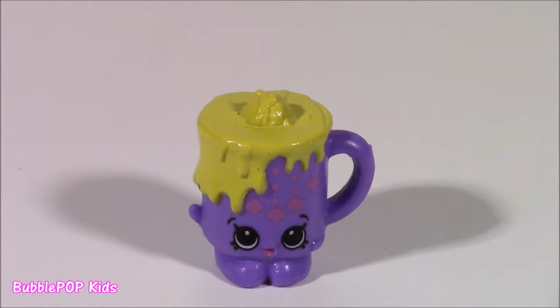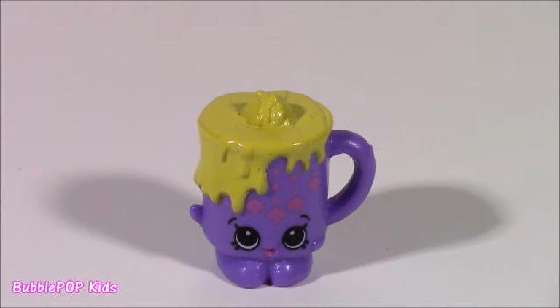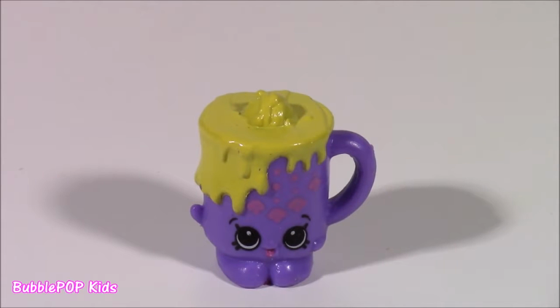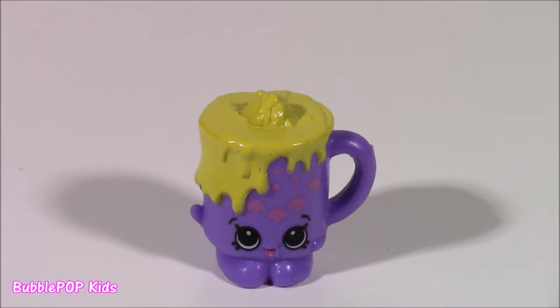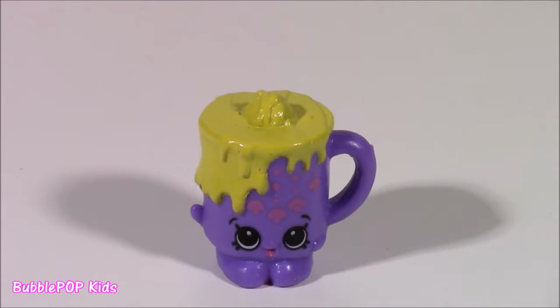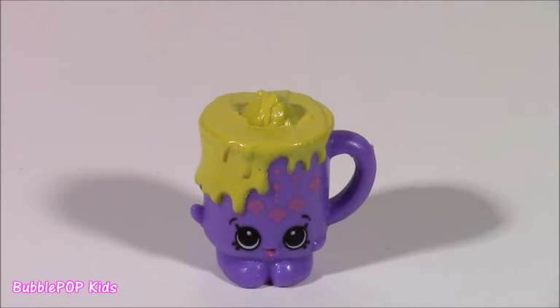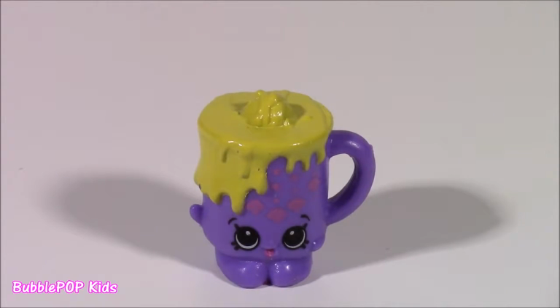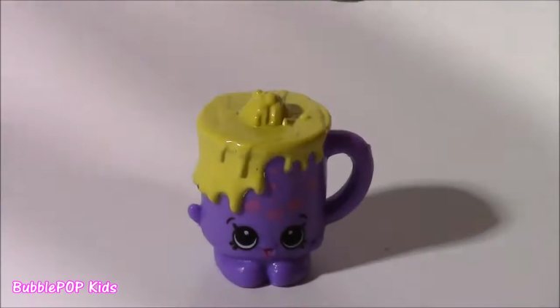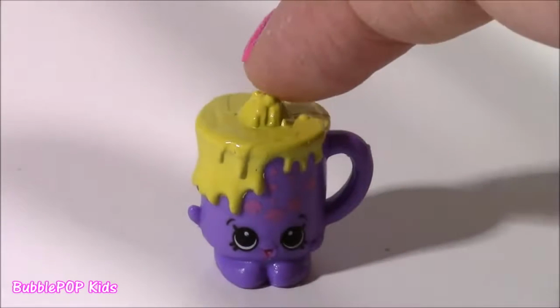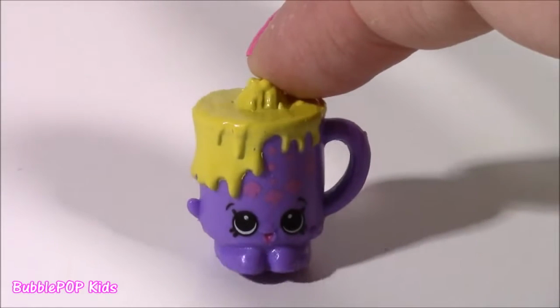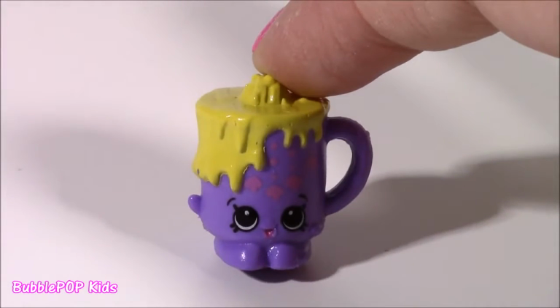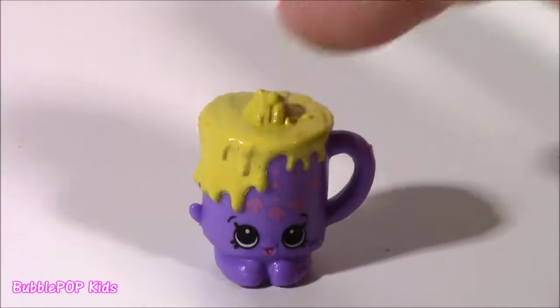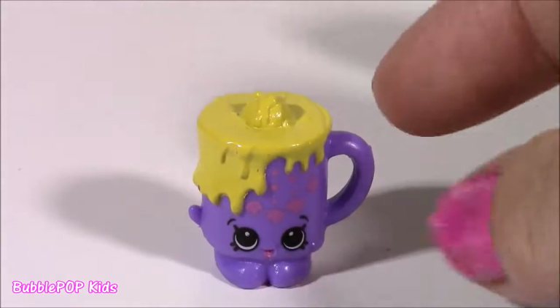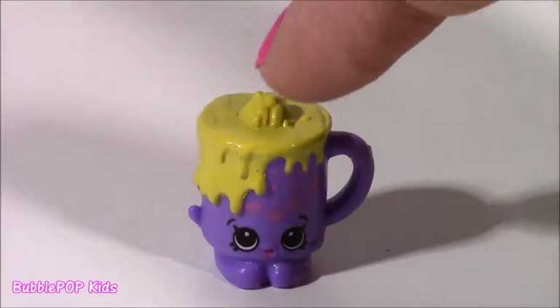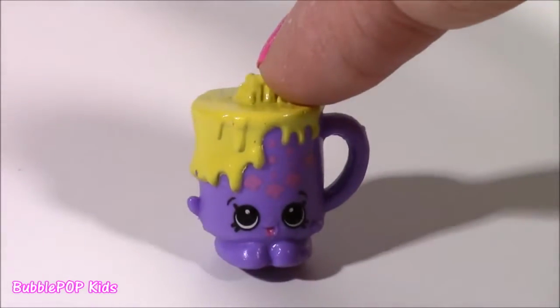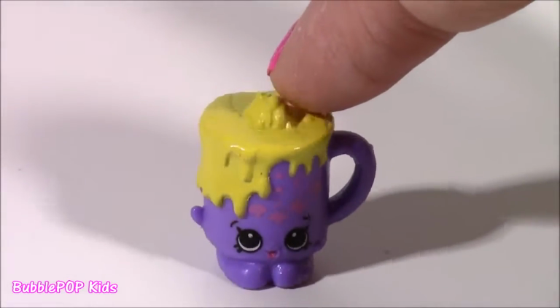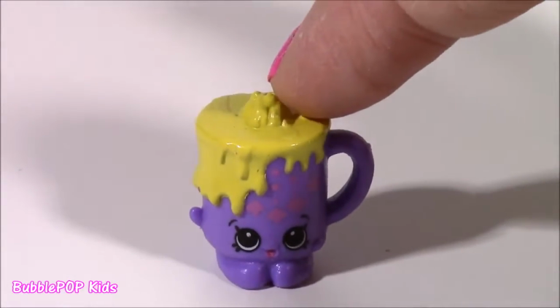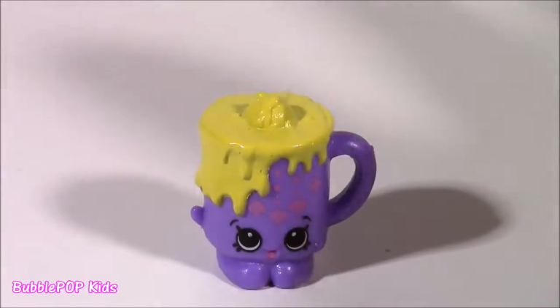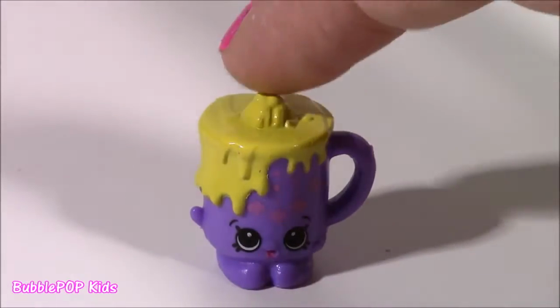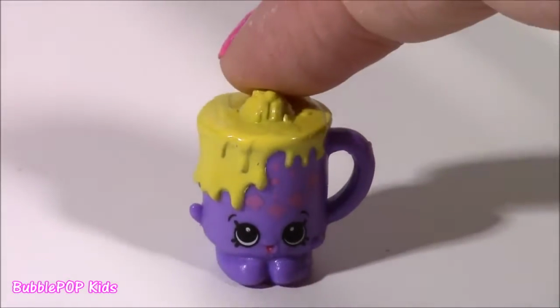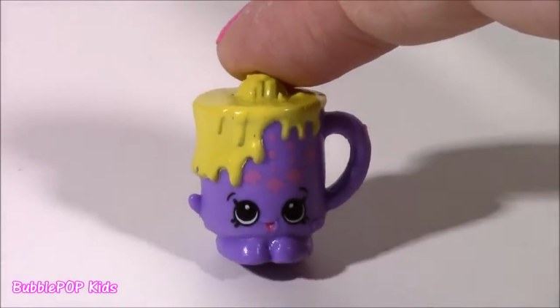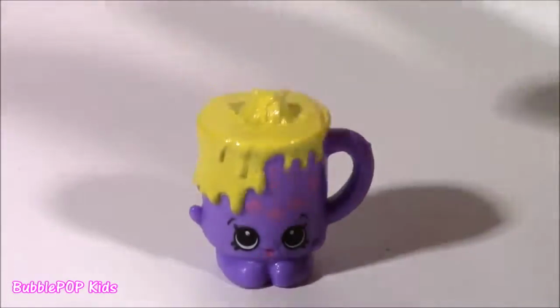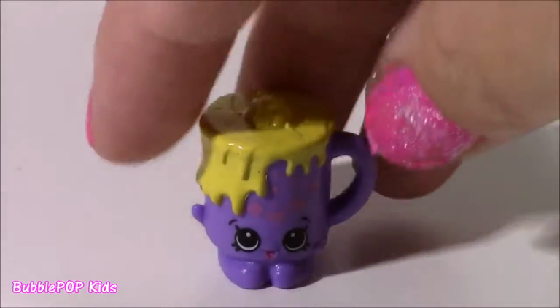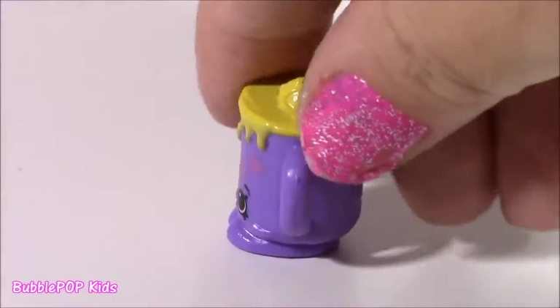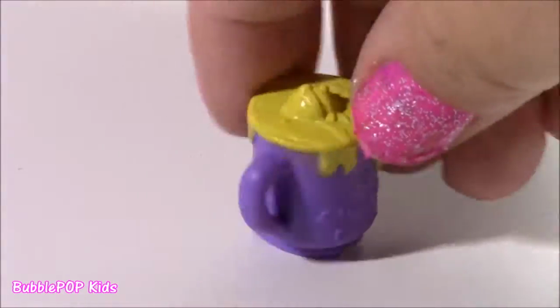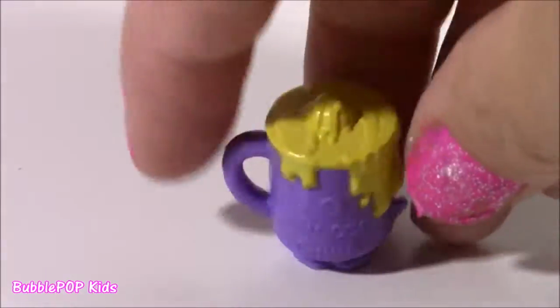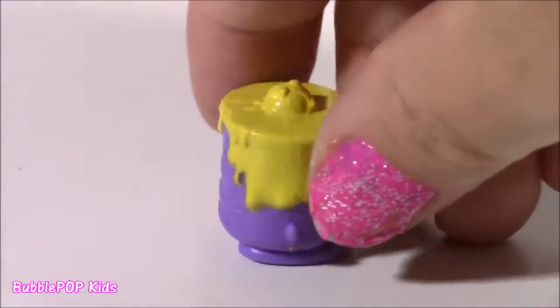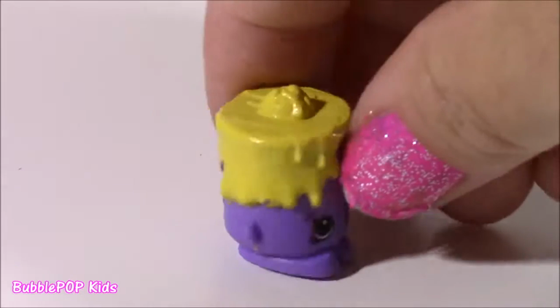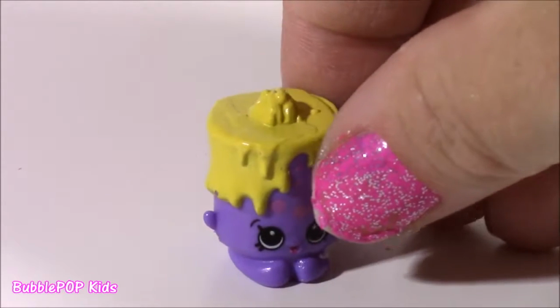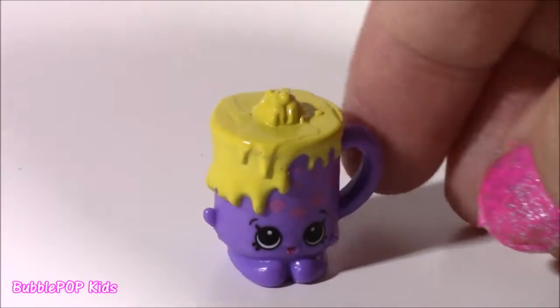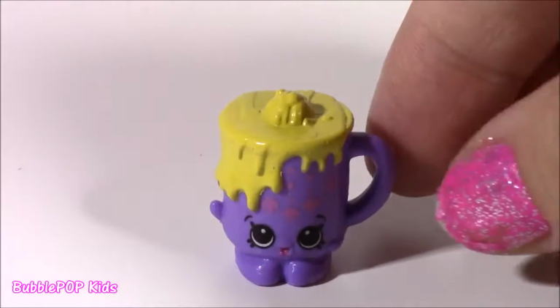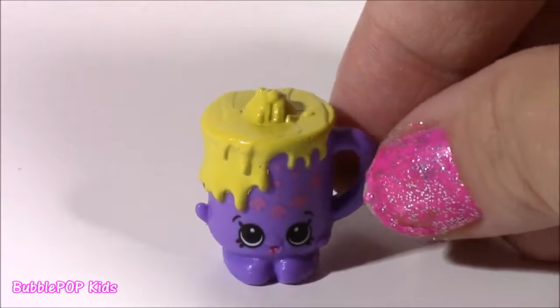It's a sweet treat by the name of Cup of Cocoa. It's a little cup of hot chocolate, although this one is yellow, but it actually comes in purple and brown. So, so, so cute. I love that little cup.